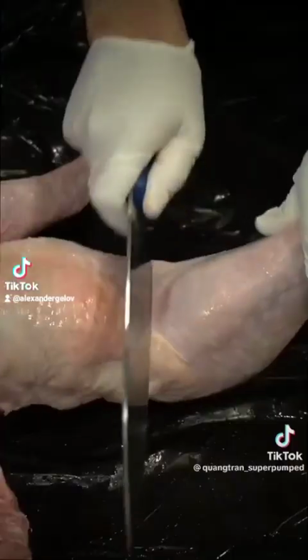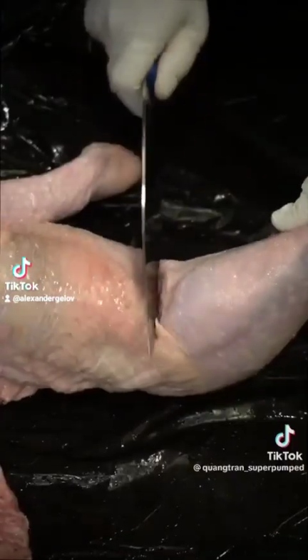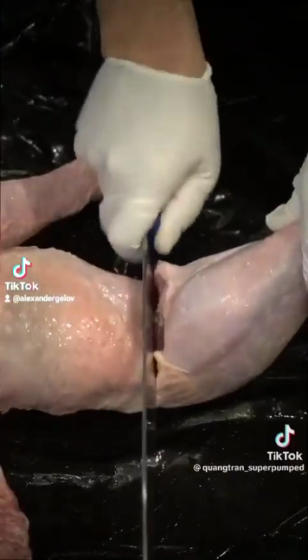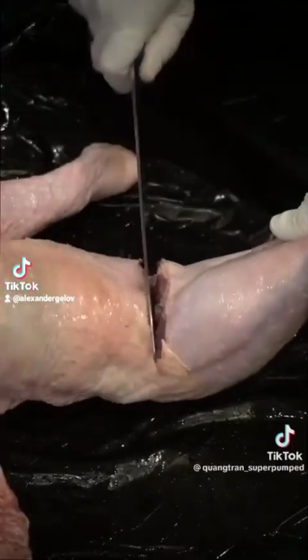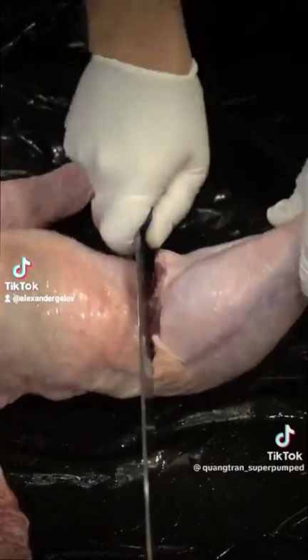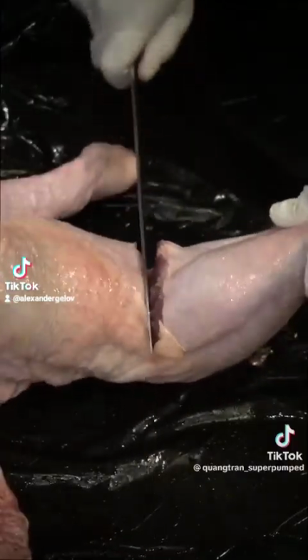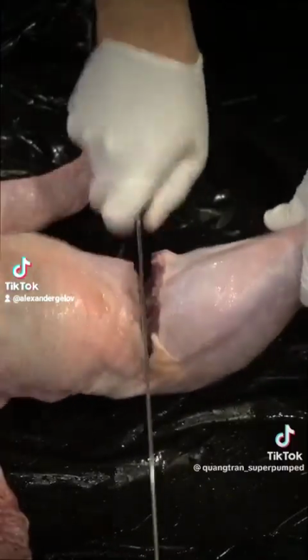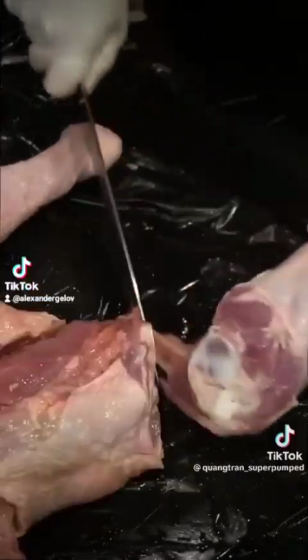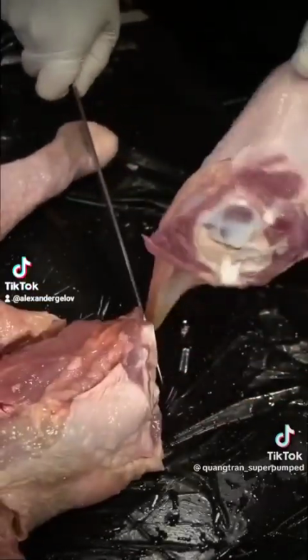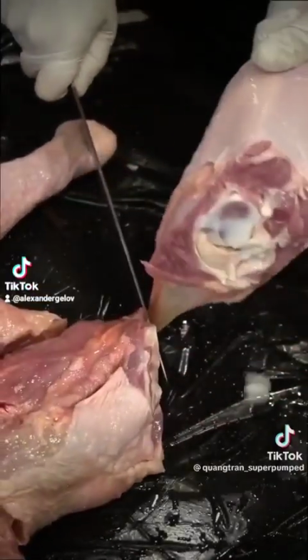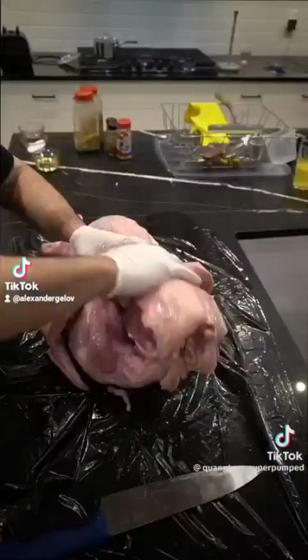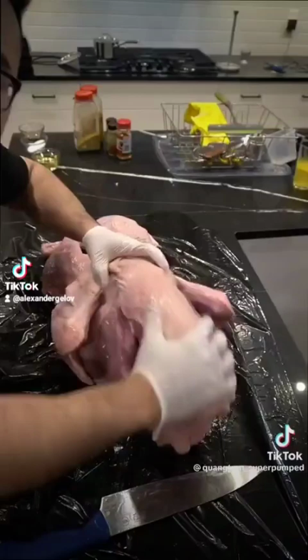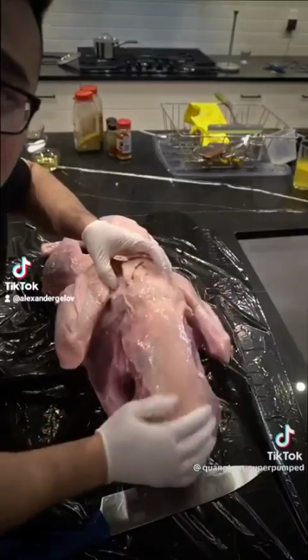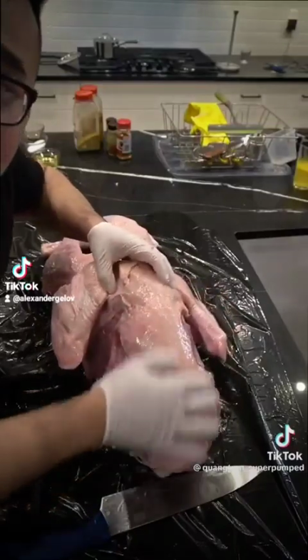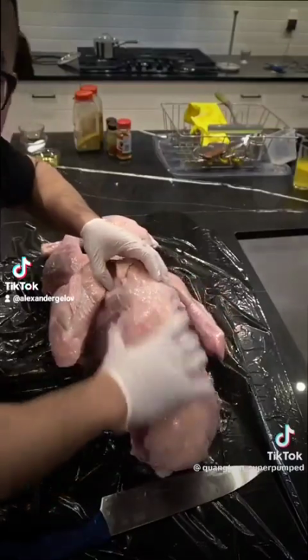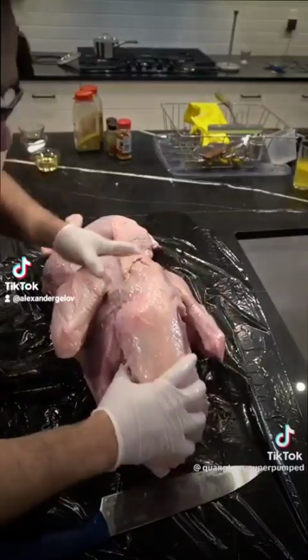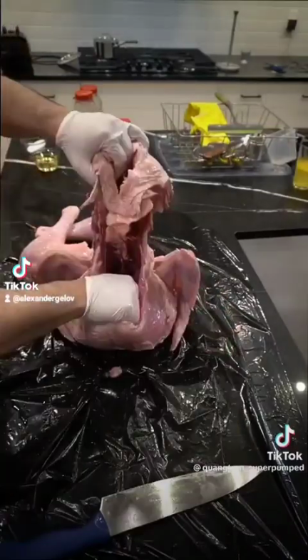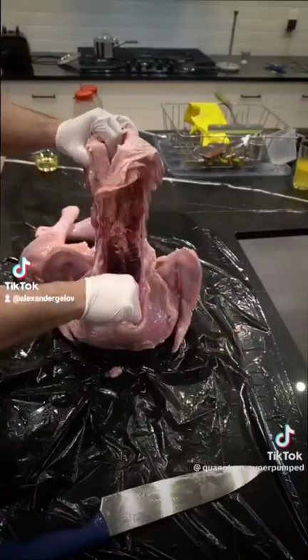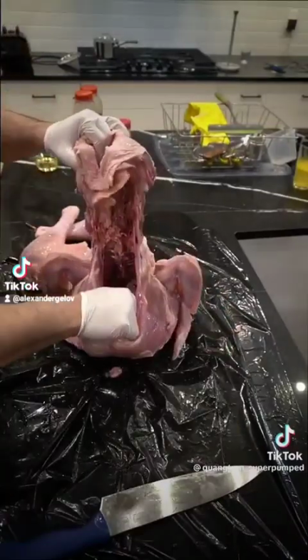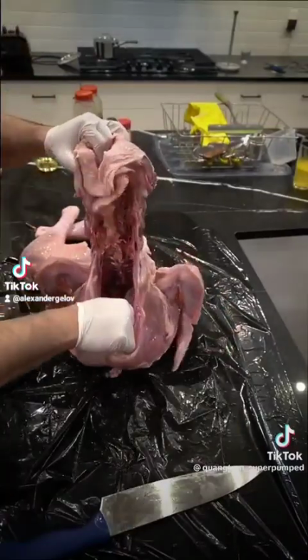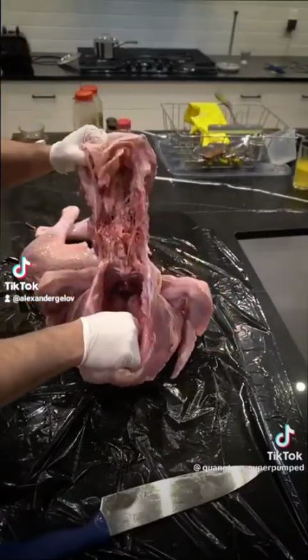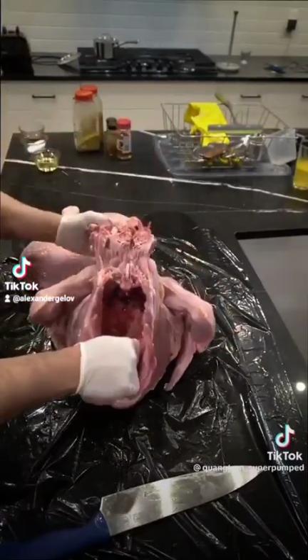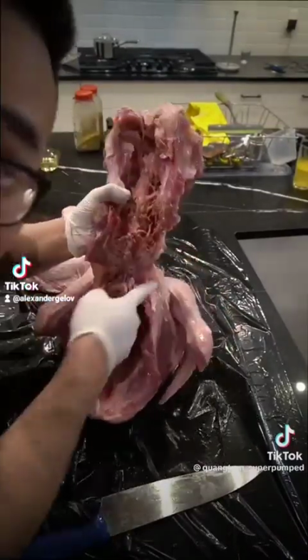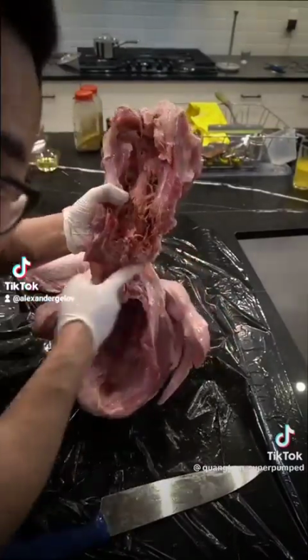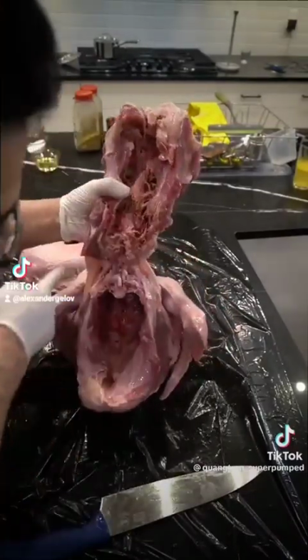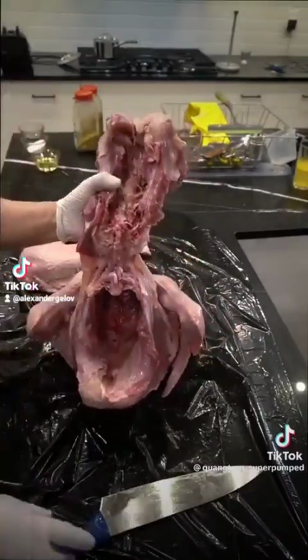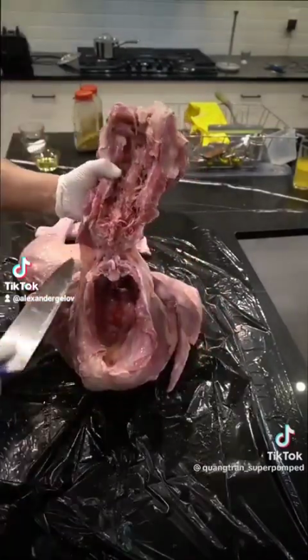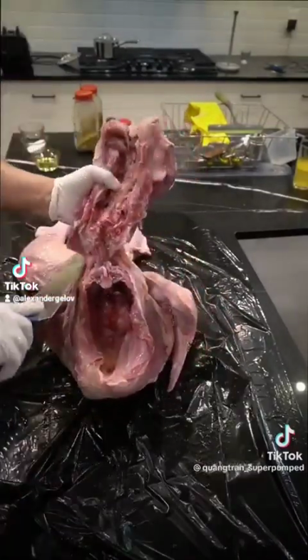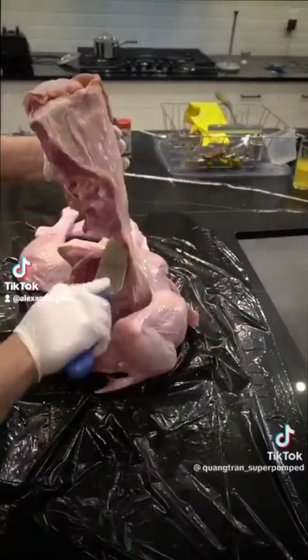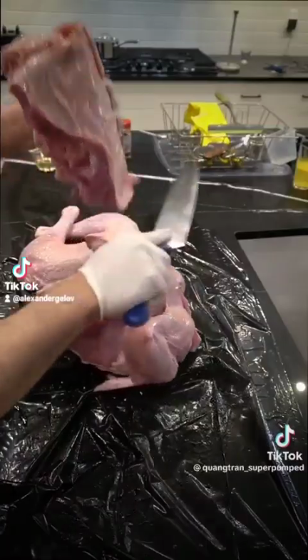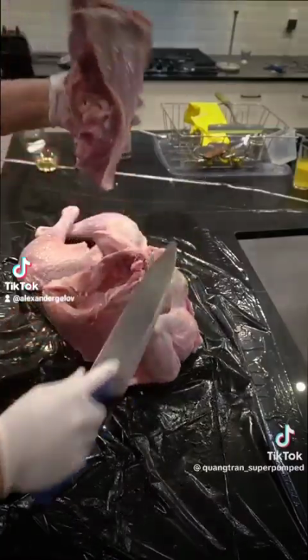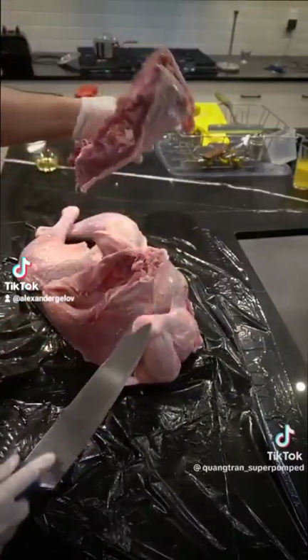Now make one slit like so. You're going to see a nice turkey butt here. Snap this back — where do you snap it off? Take a knife. It should just slide through like butter.